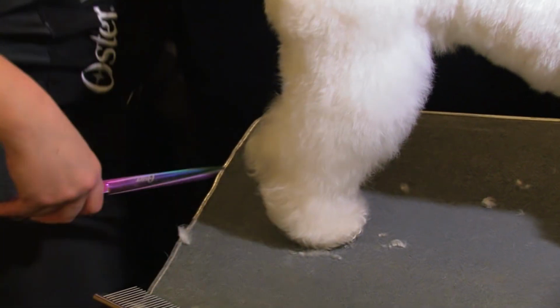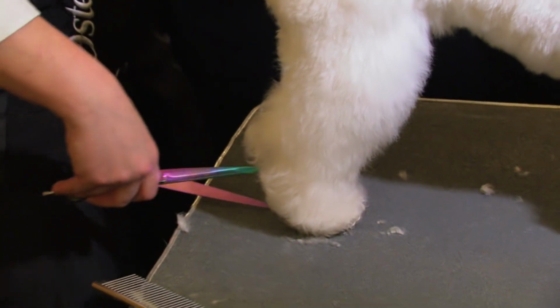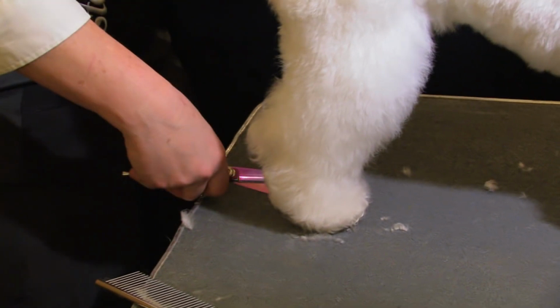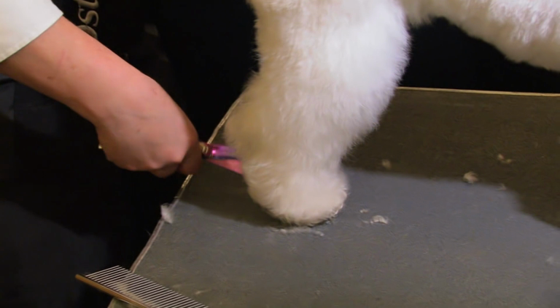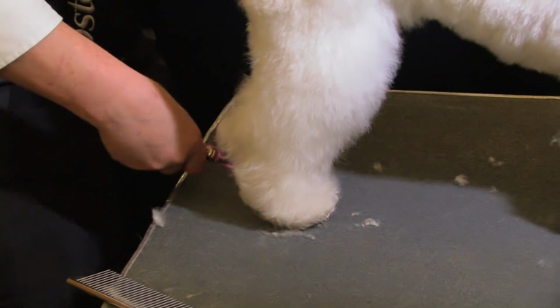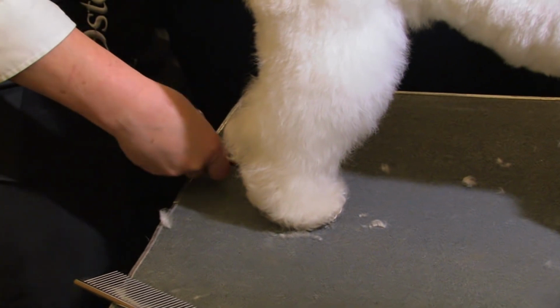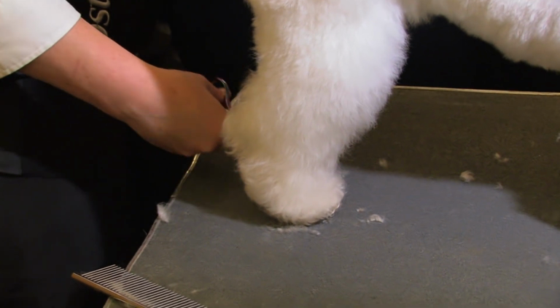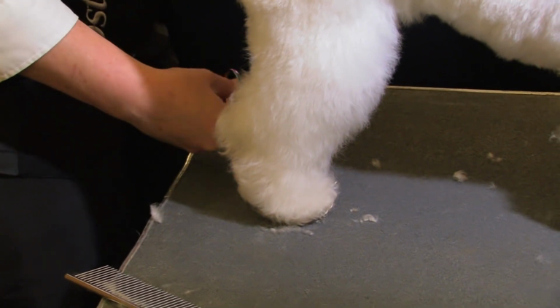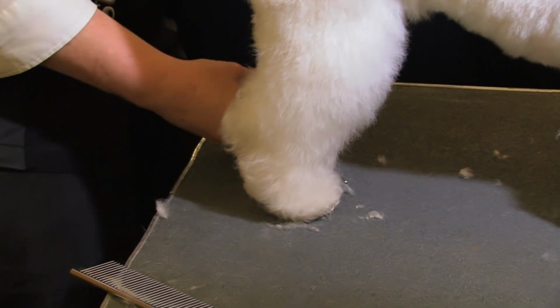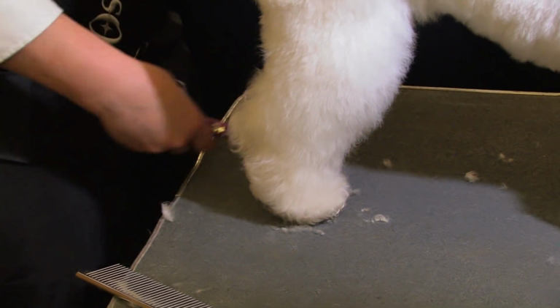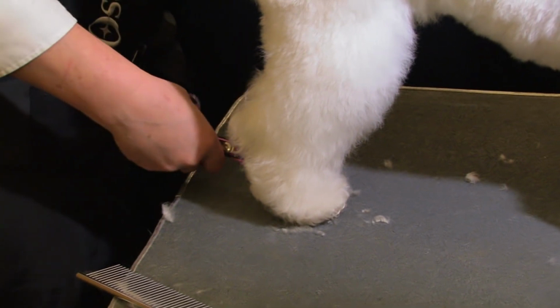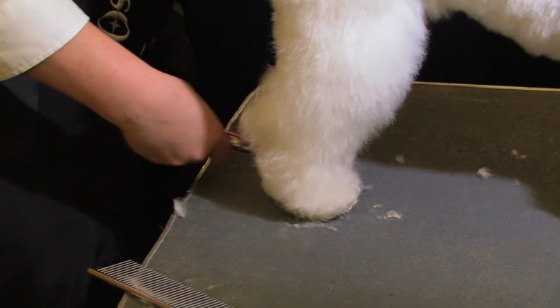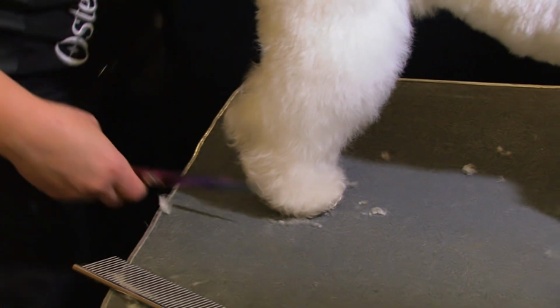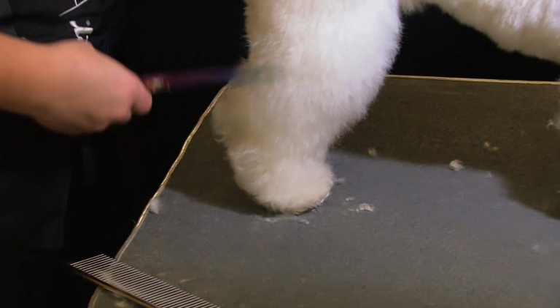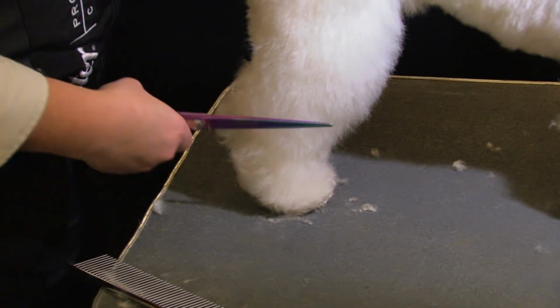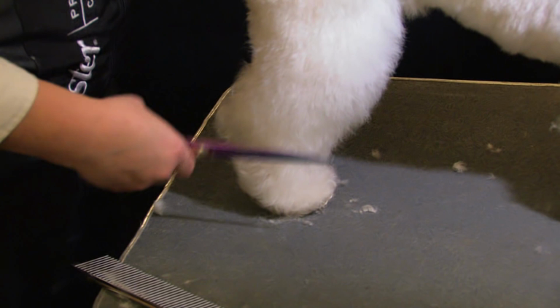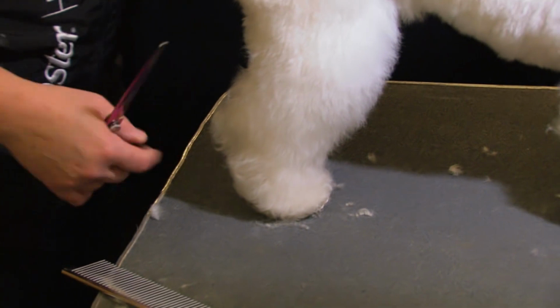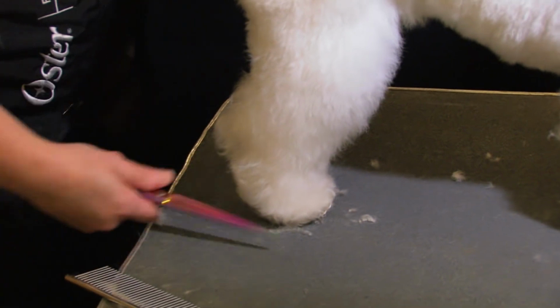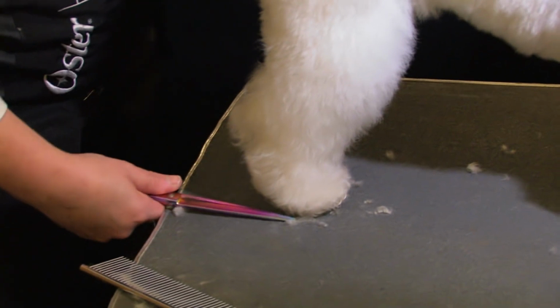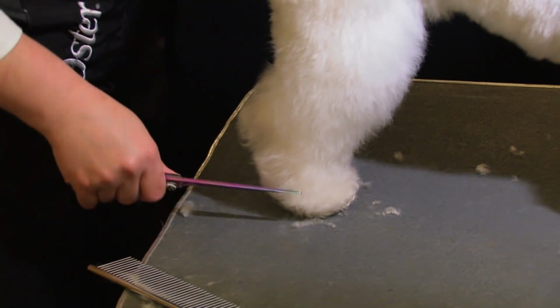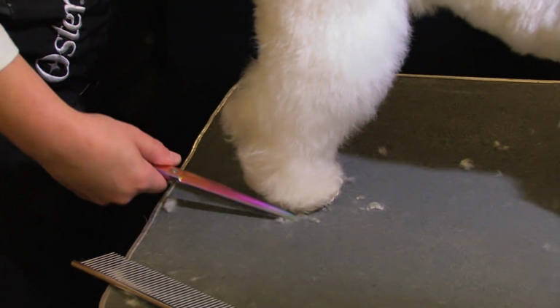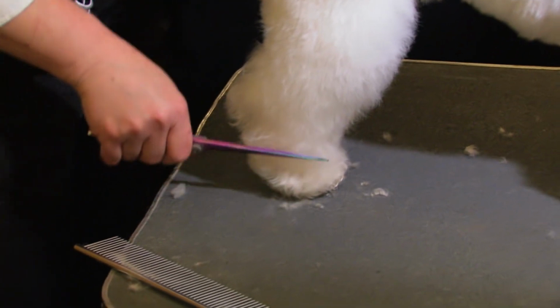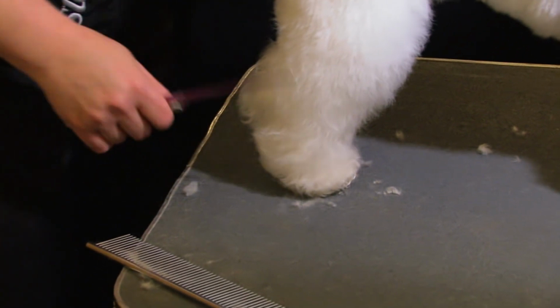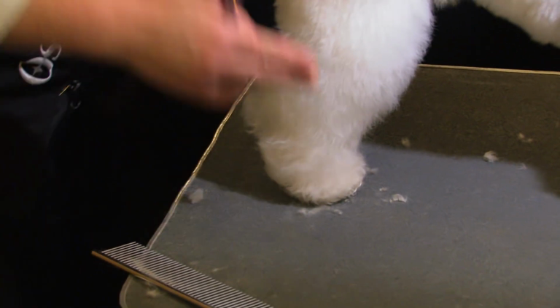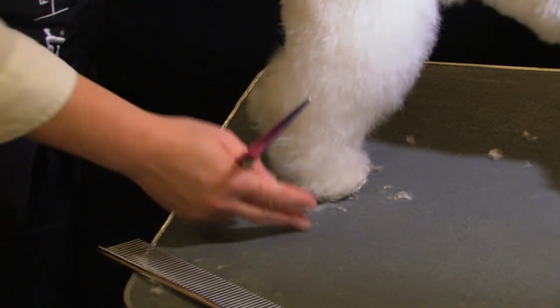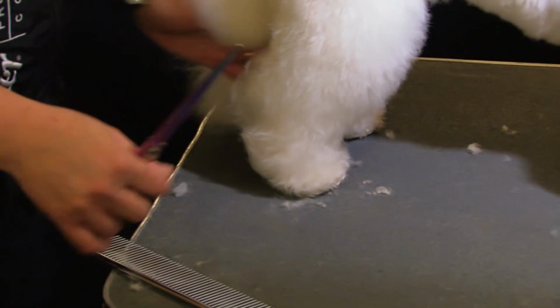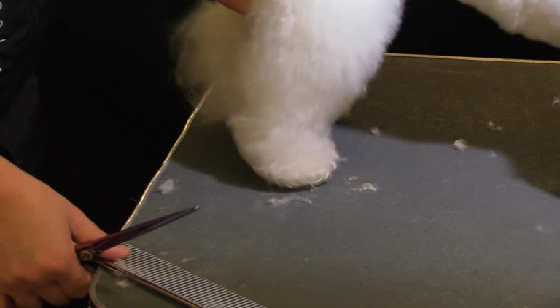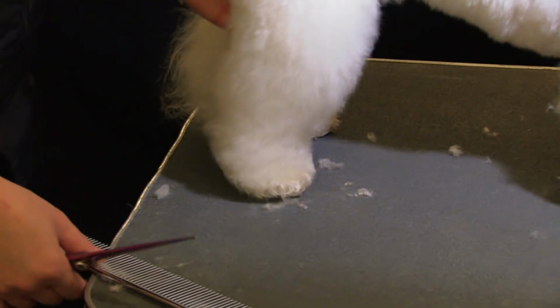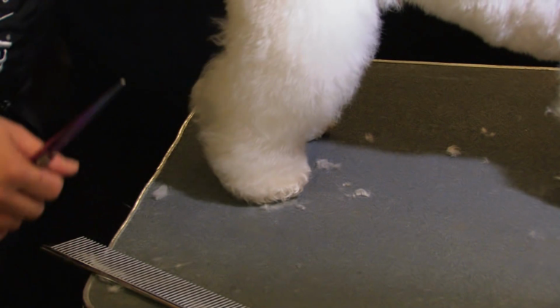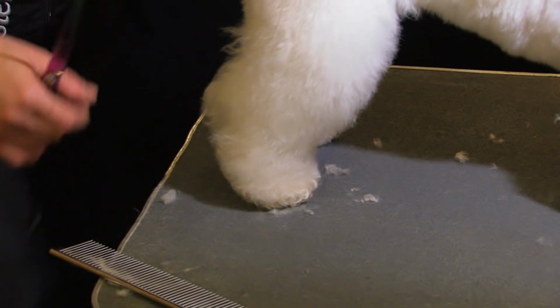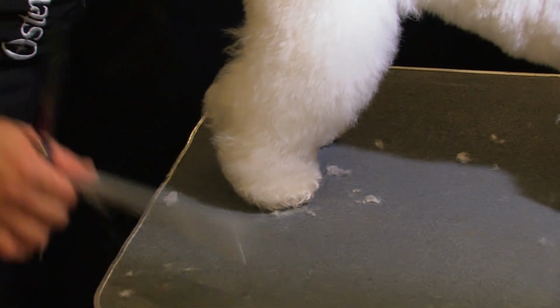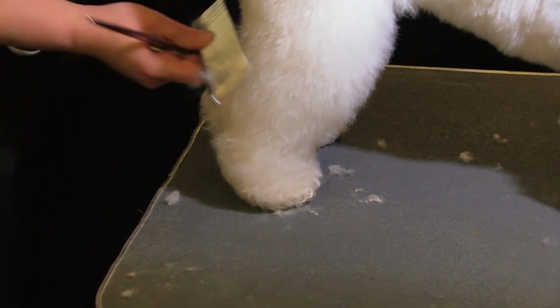Rather than coming up under the foot, I'm coming more at a straight angle, following the leg versus trying to round it up. You want those feet sitting on the floor.